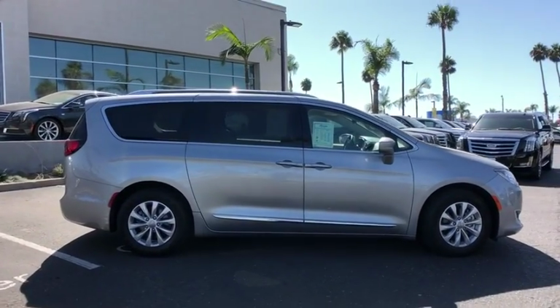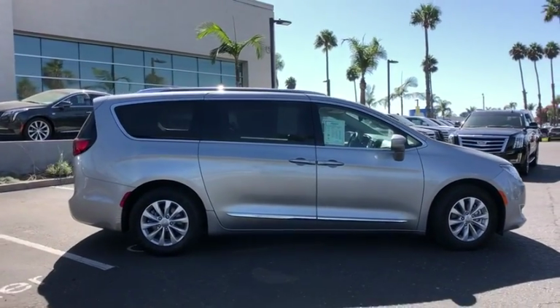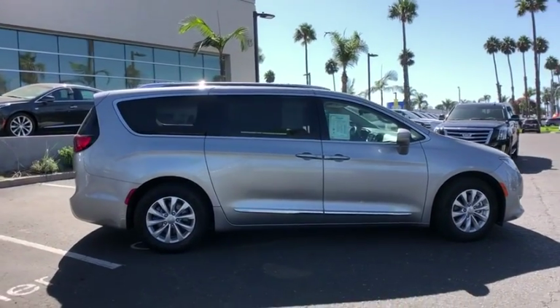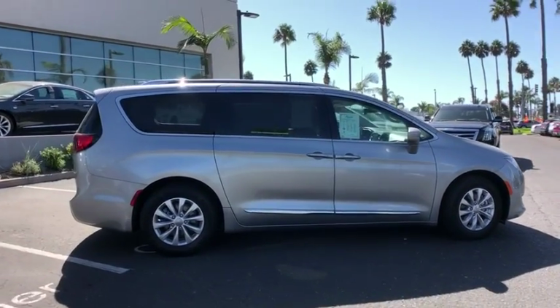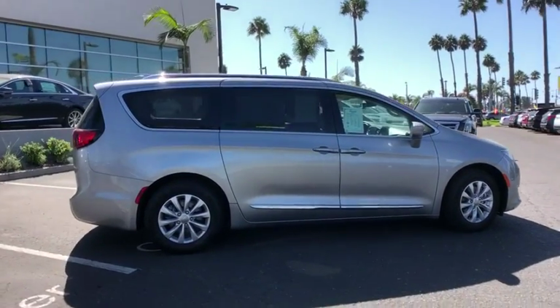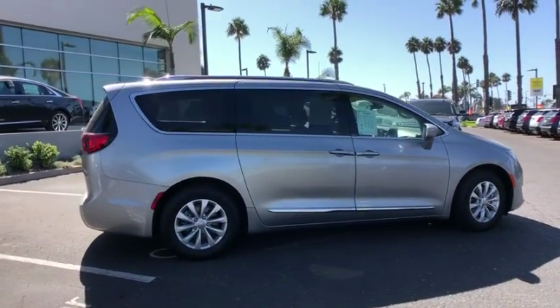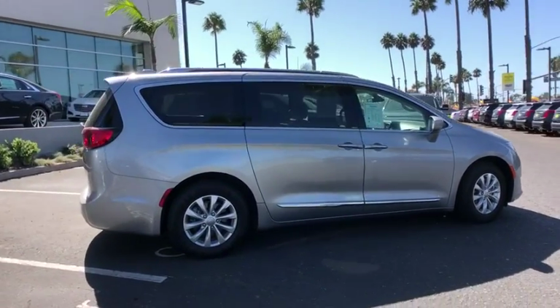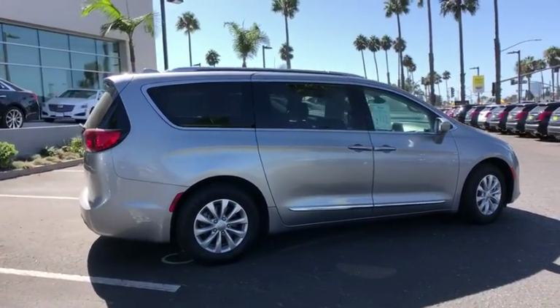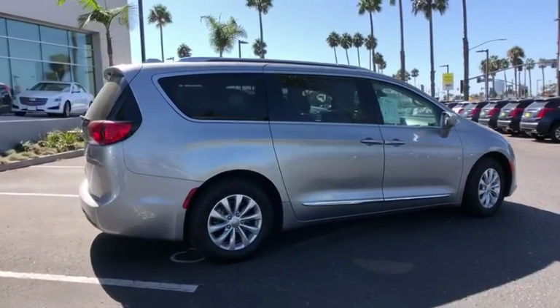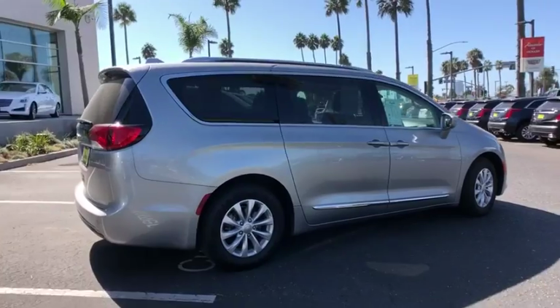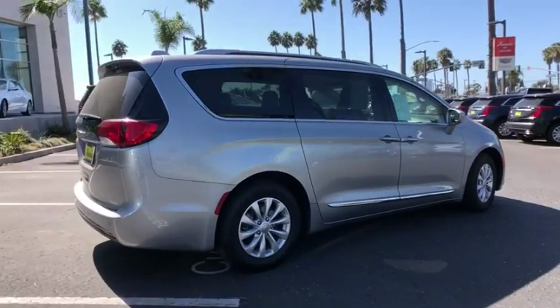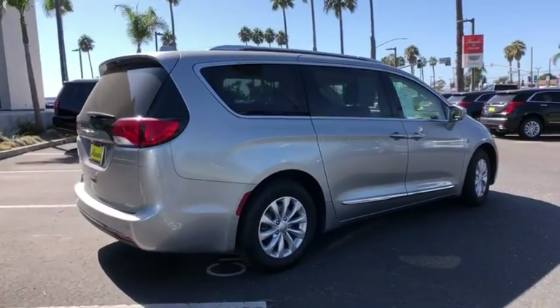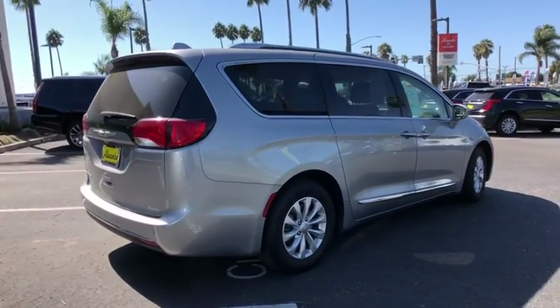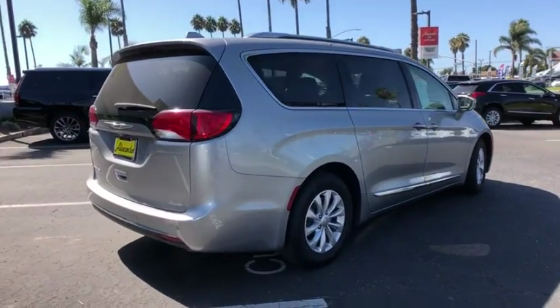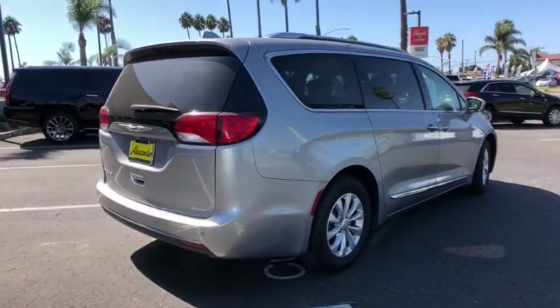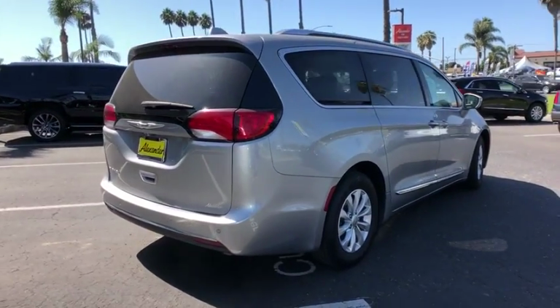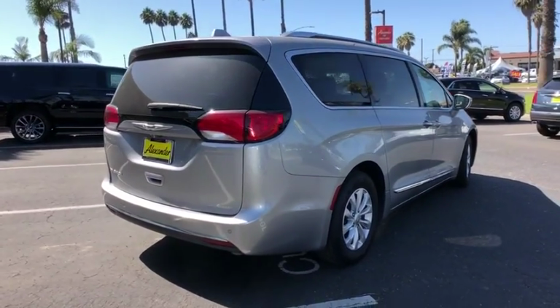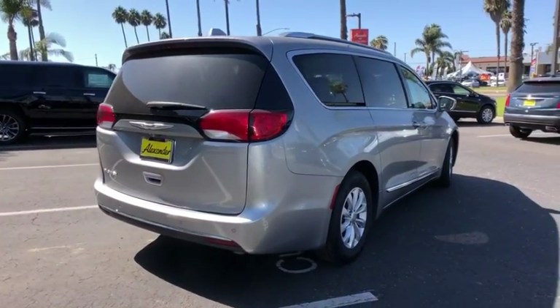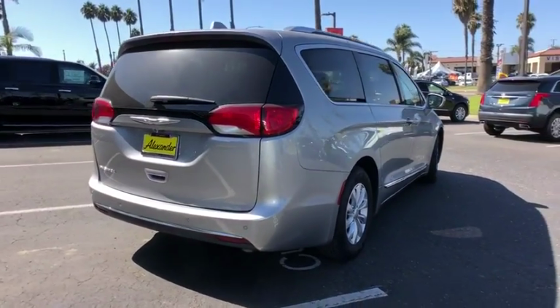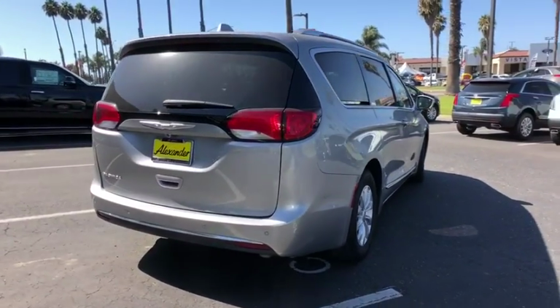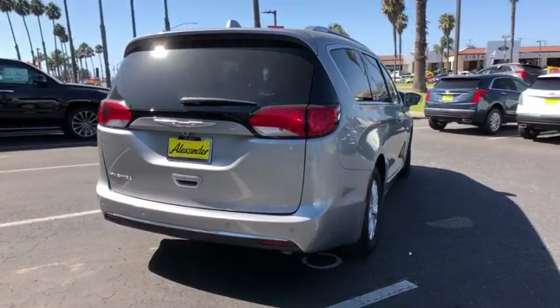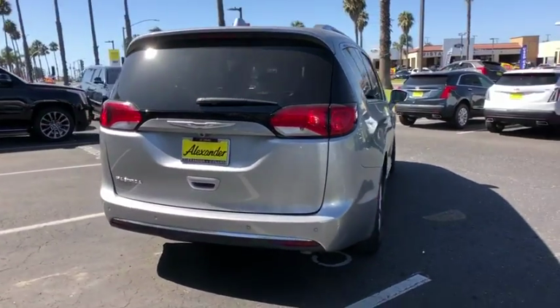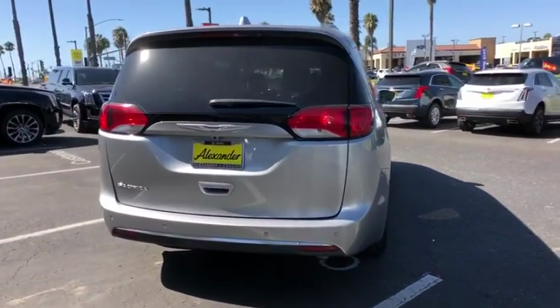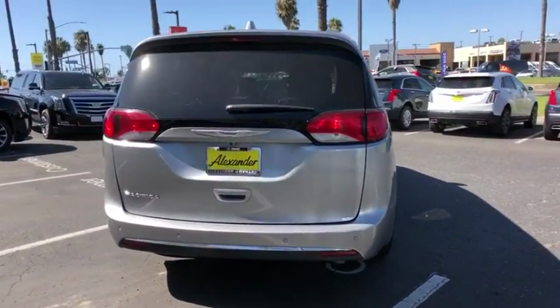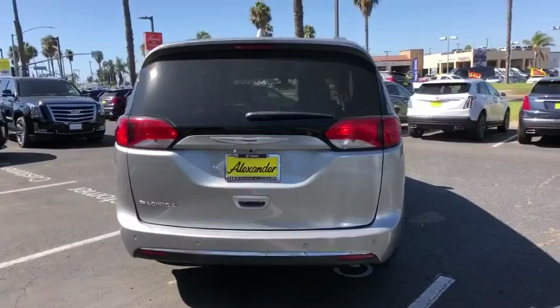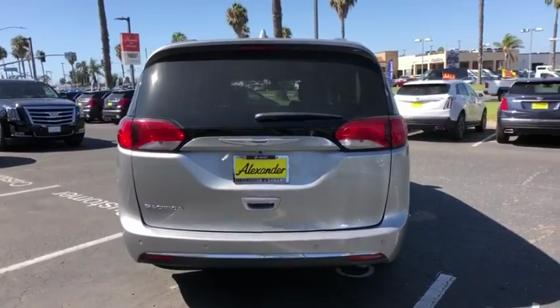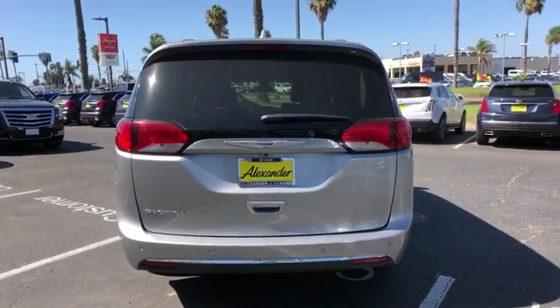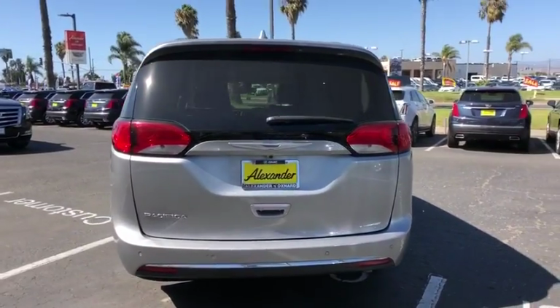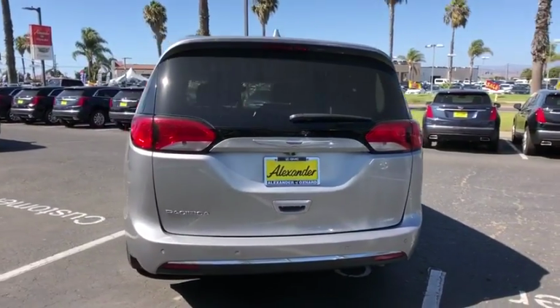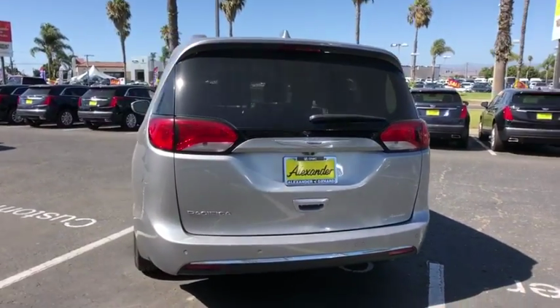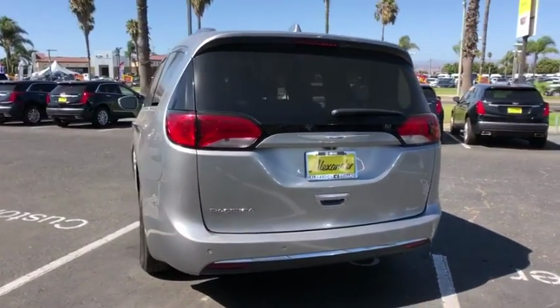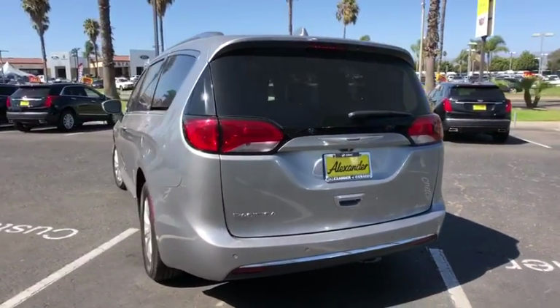The Pacifica has top-notch safety scores, an upscale interior, and a spacious cabin that leaves room for your family to grow. This vehicle has less than 45,000 miles.